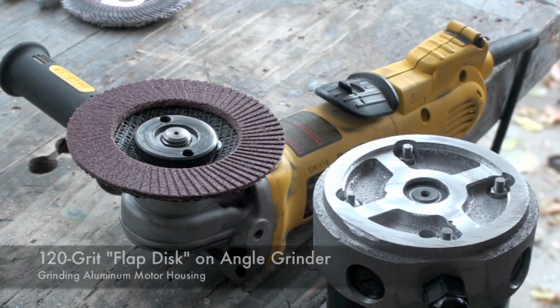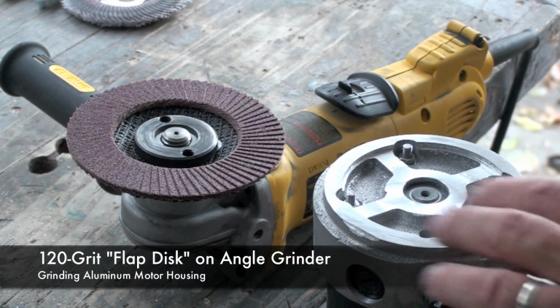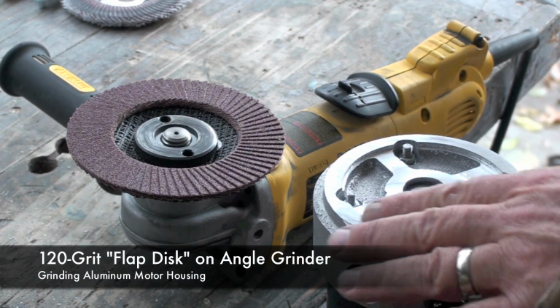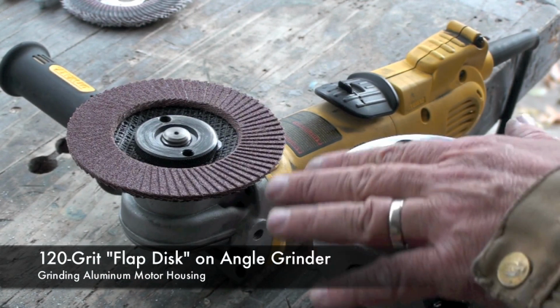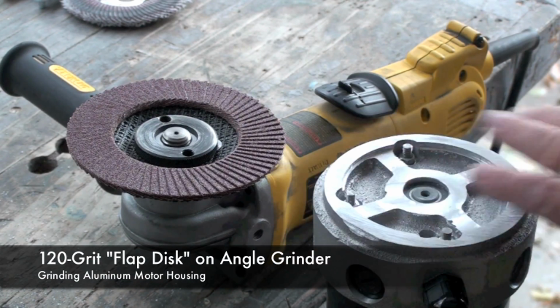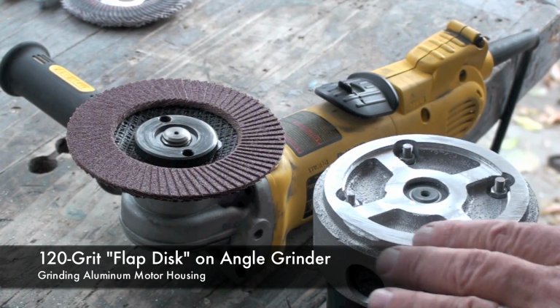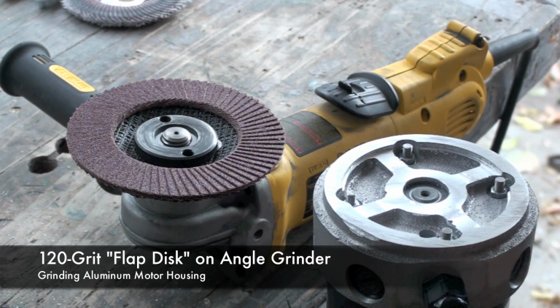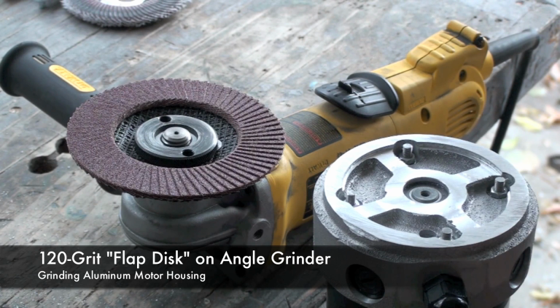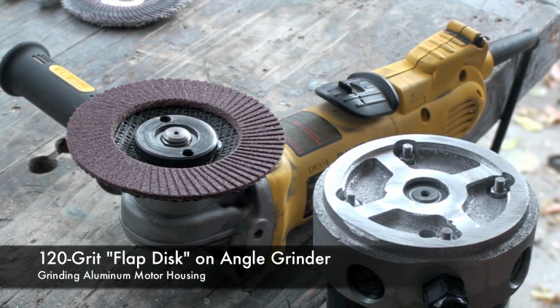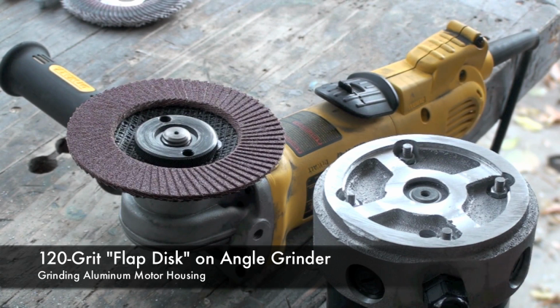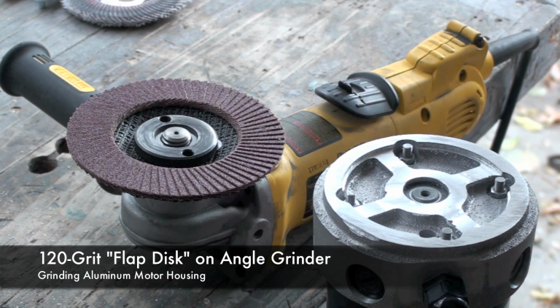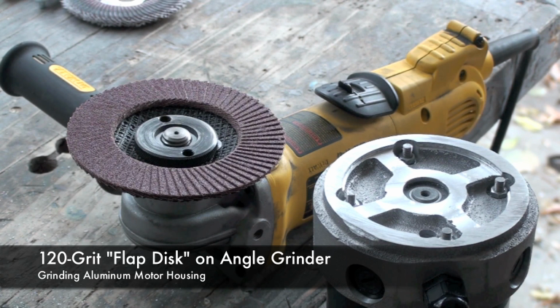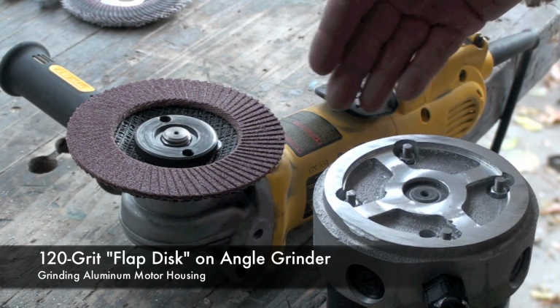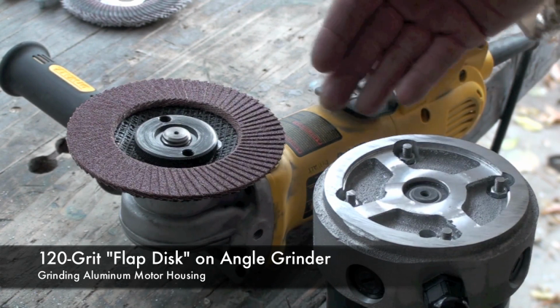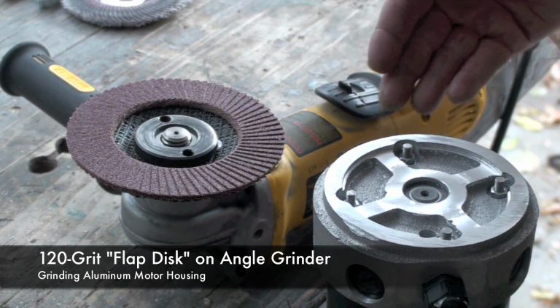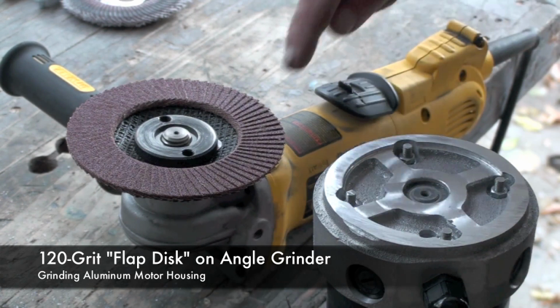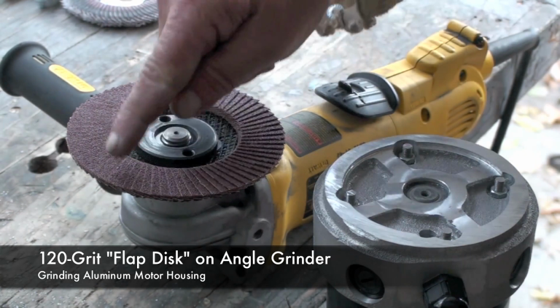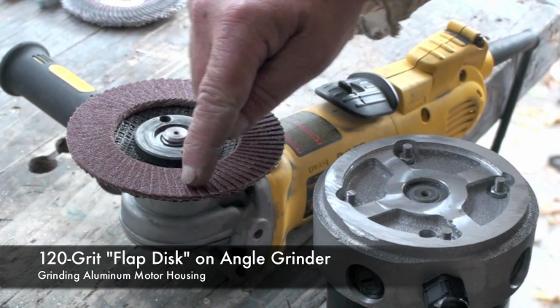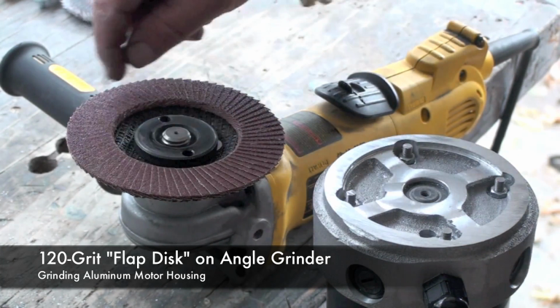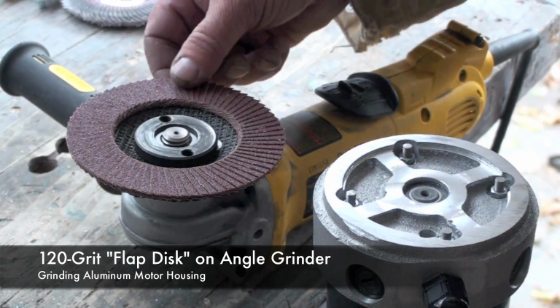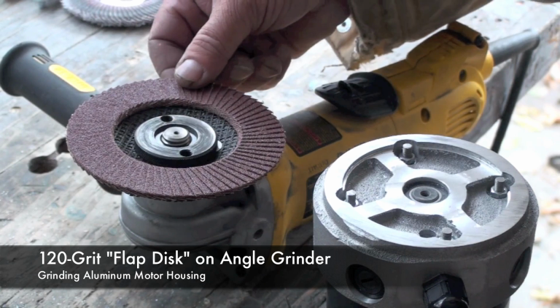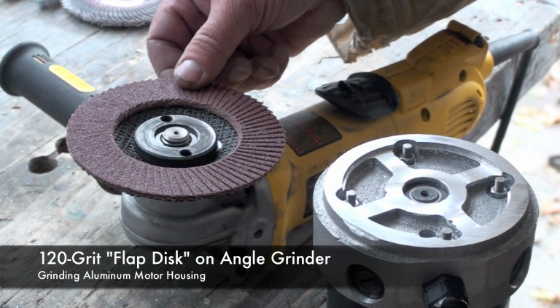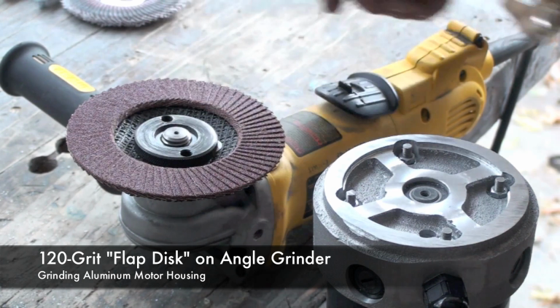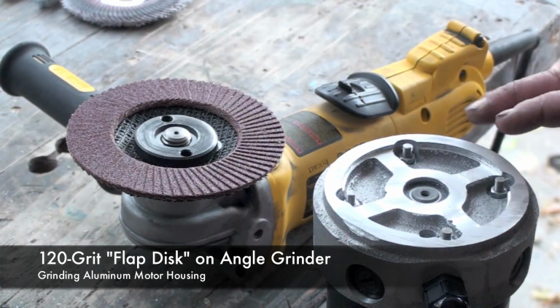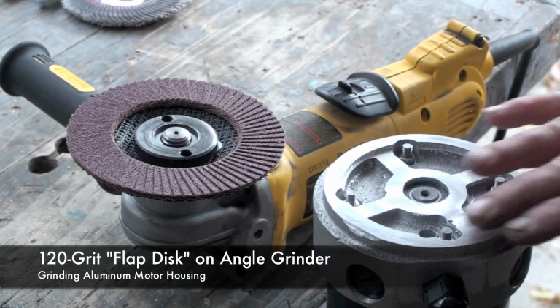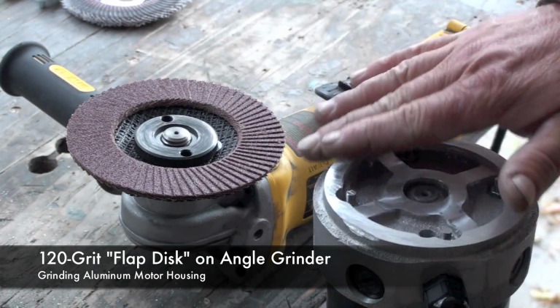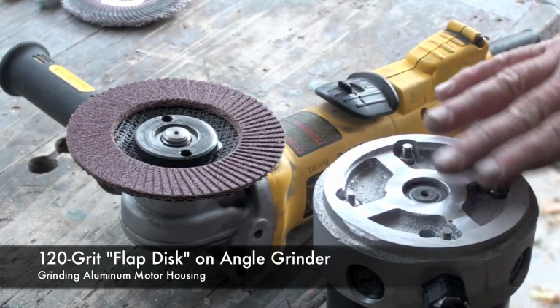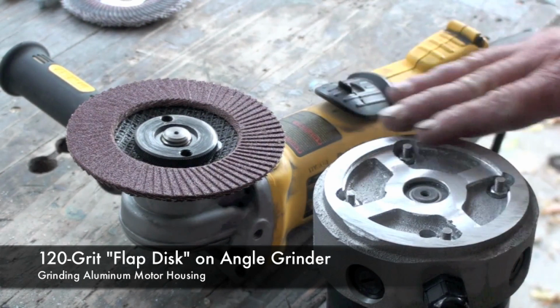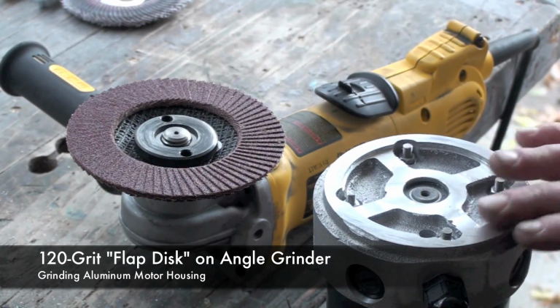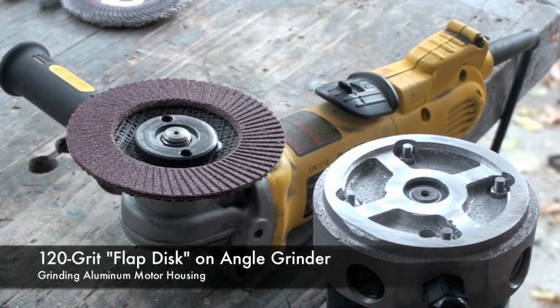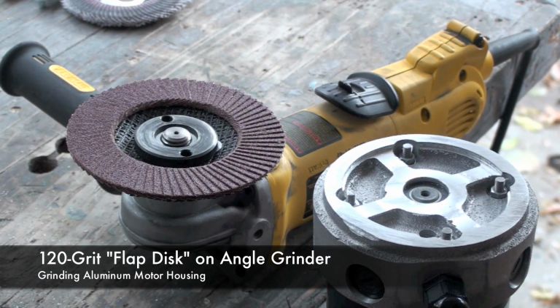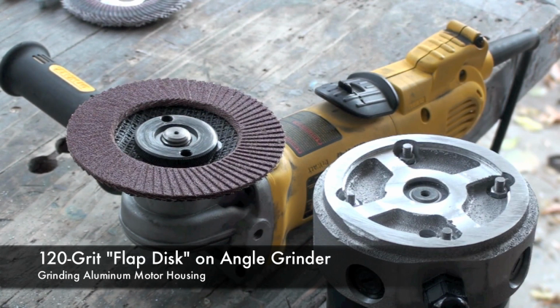Once I have the rough stuff off, I'll mount it in the vise again. I'll then use this angle grinder with a 120-grit flap disc and smooth off this face to take the rough edges off.